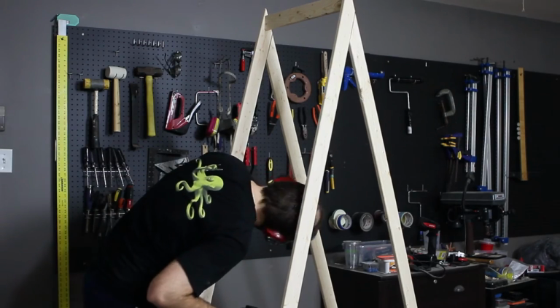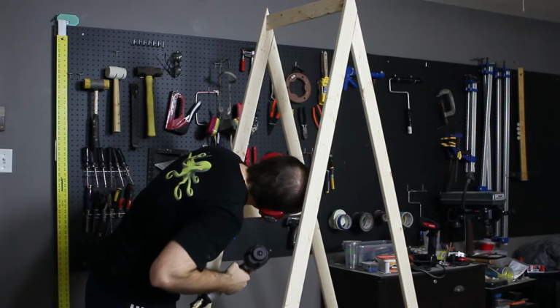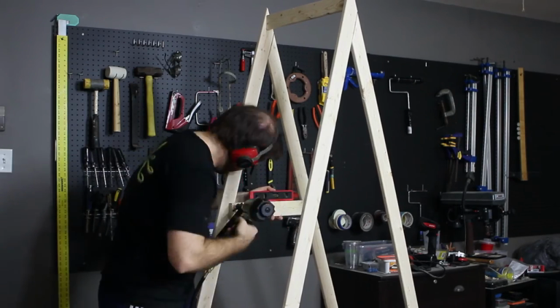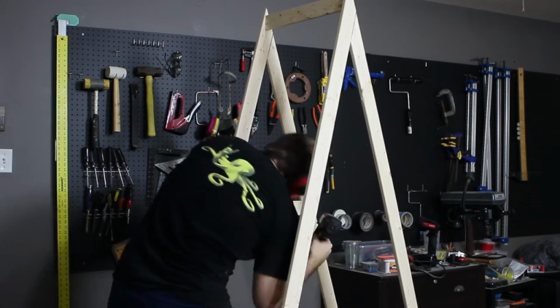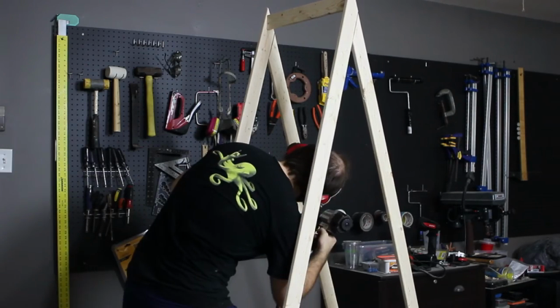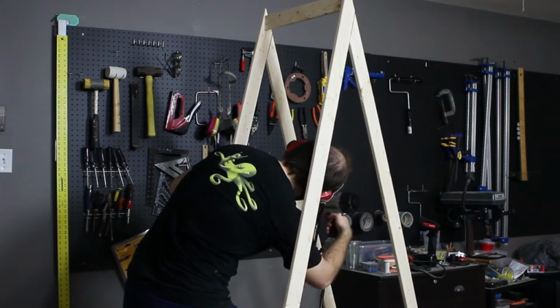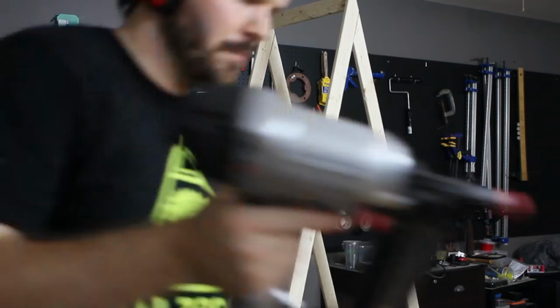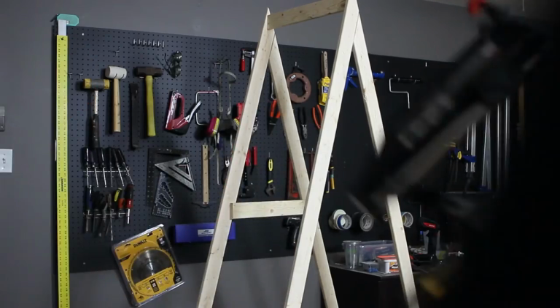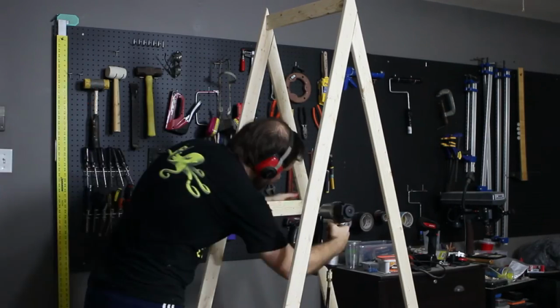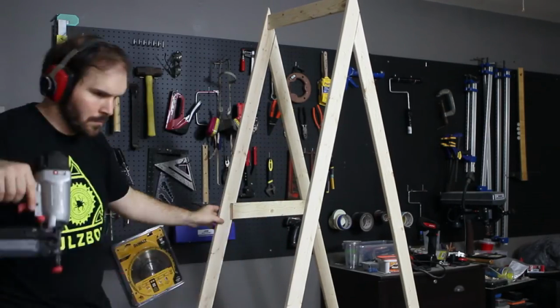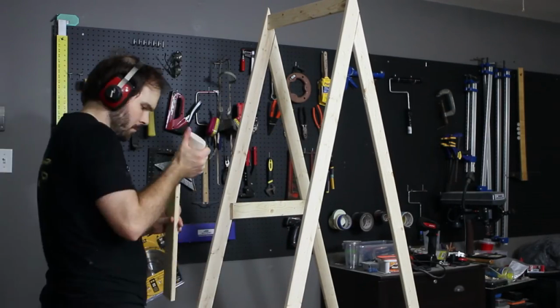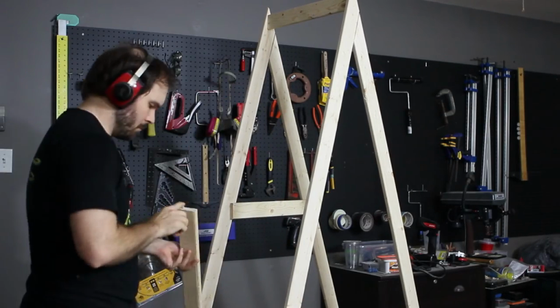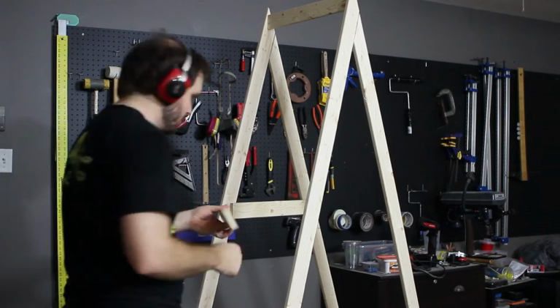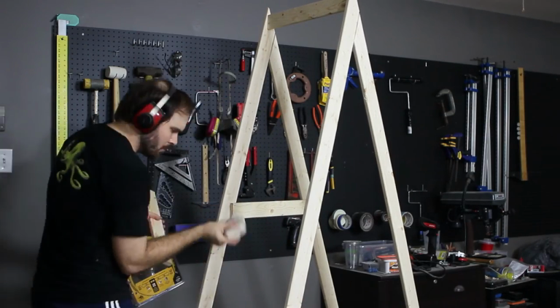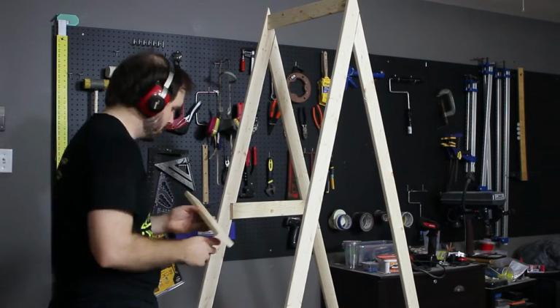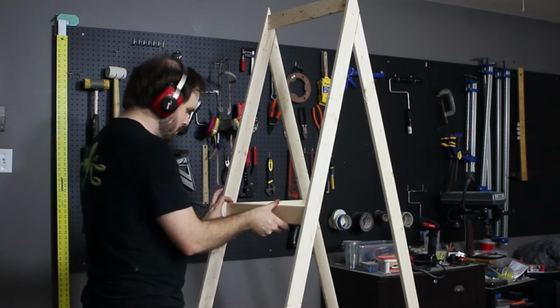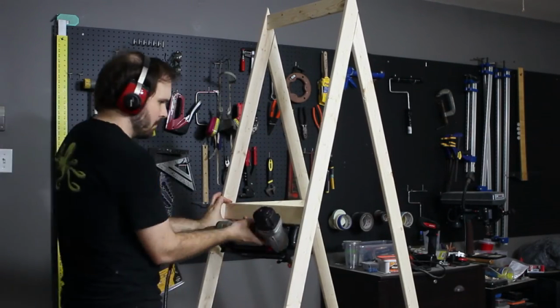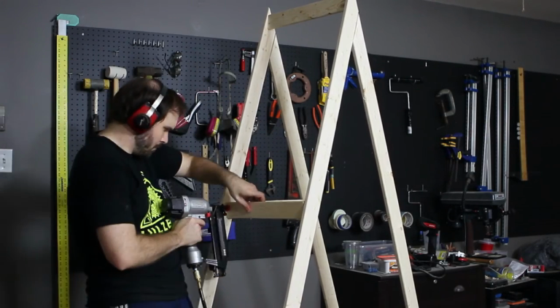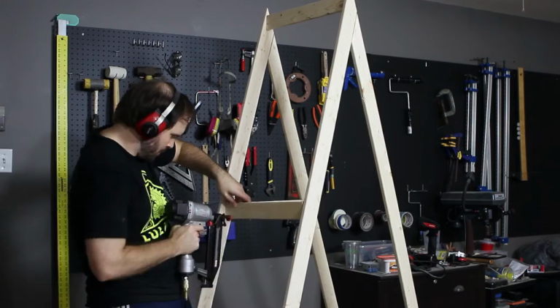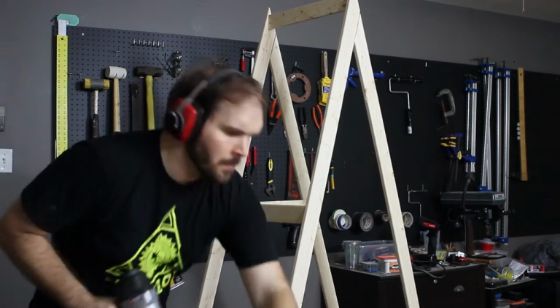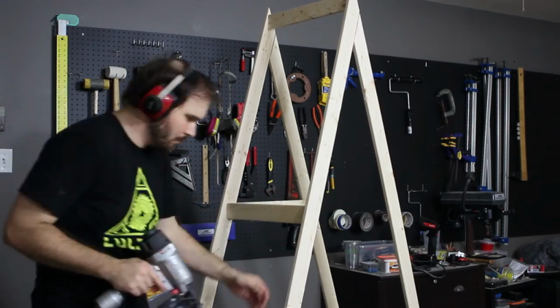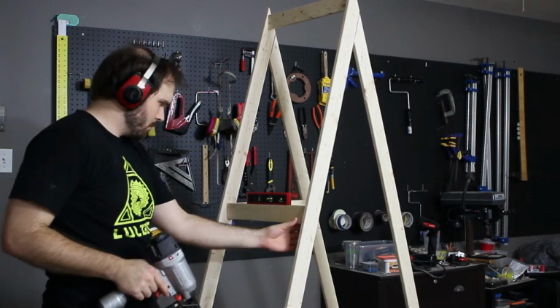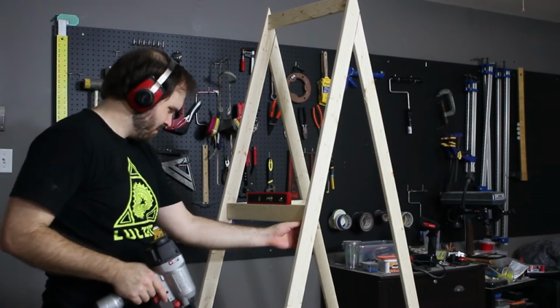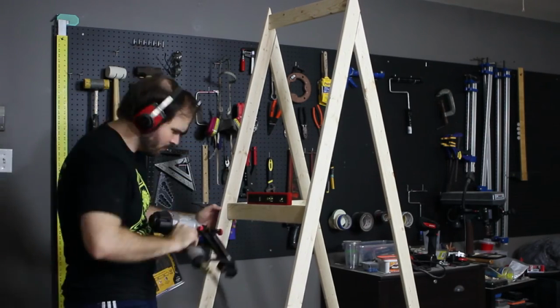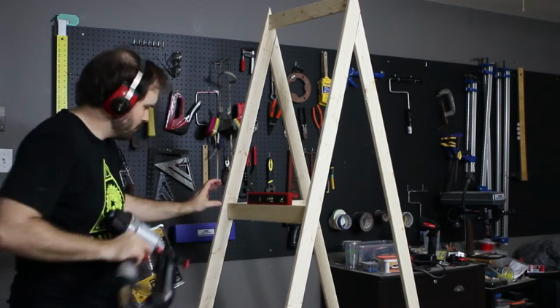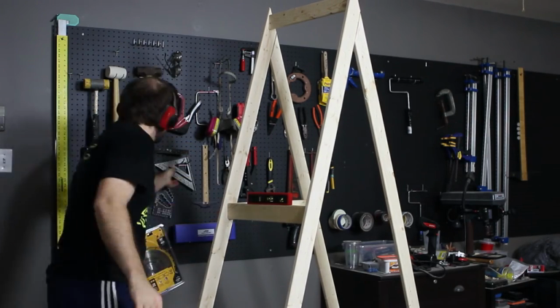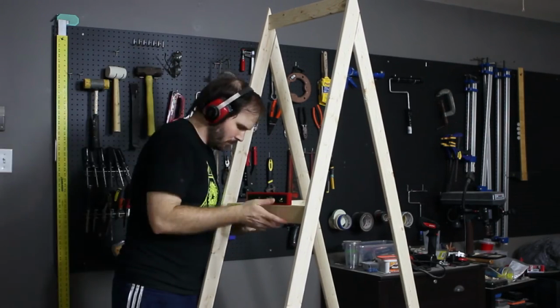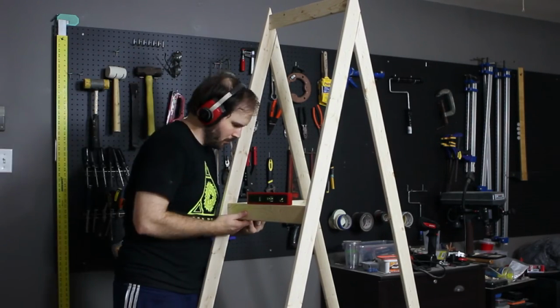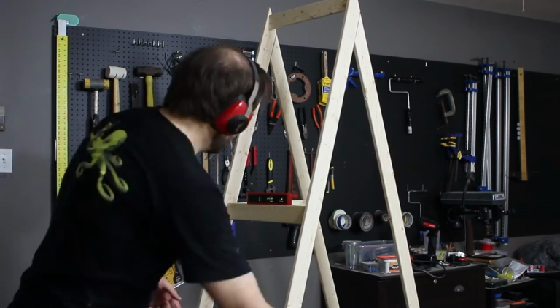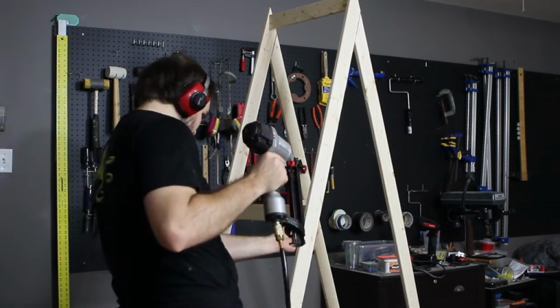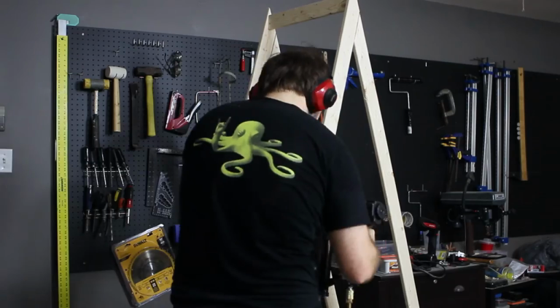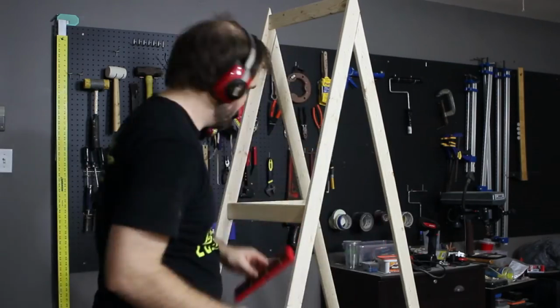To add some interest to the tent, we decided to add a triangle shelf midway up. To build the shelf, I attached a back brace and a side brace, then attached a triangle shelf to the top of the braces.